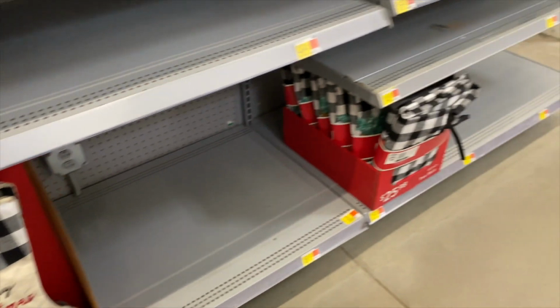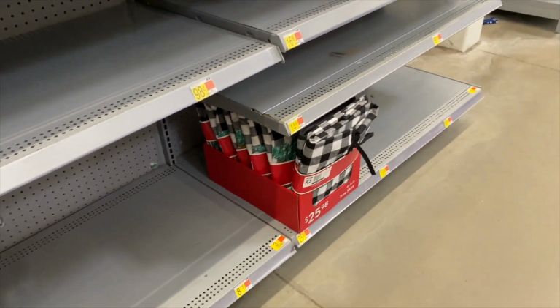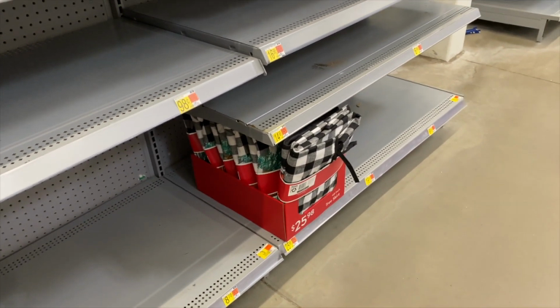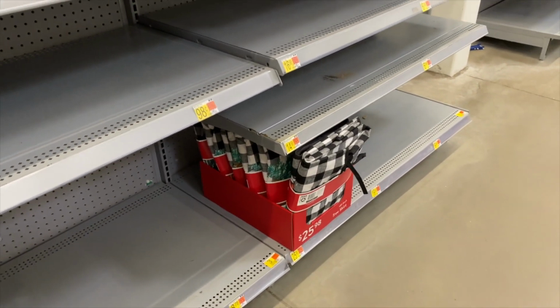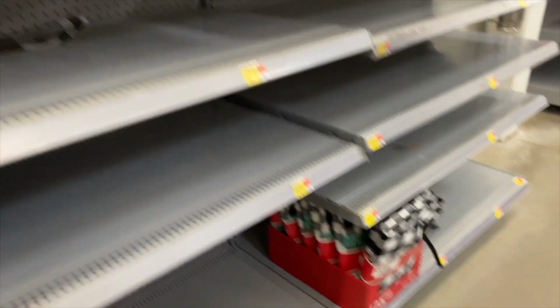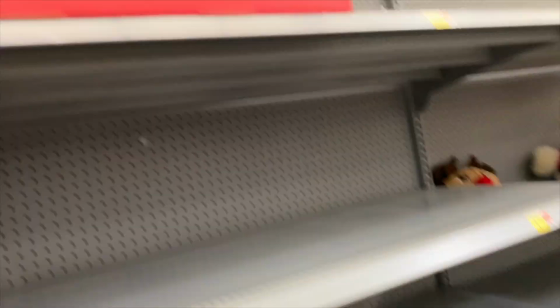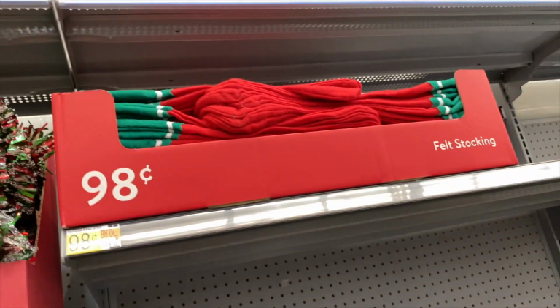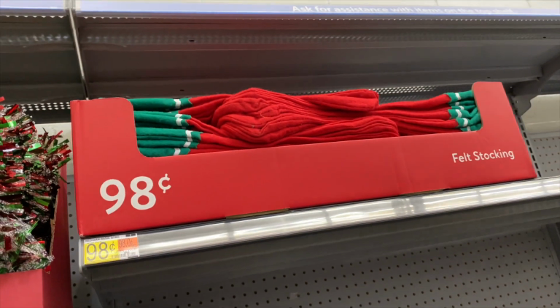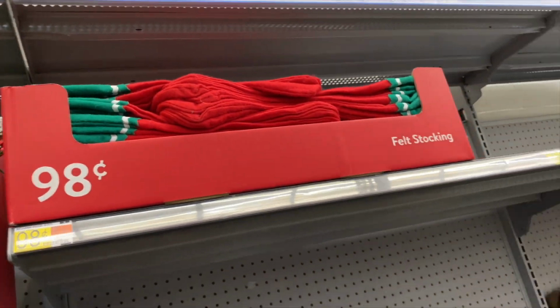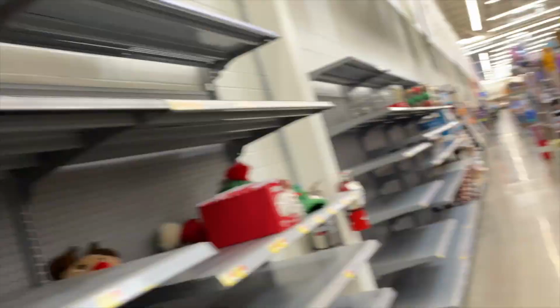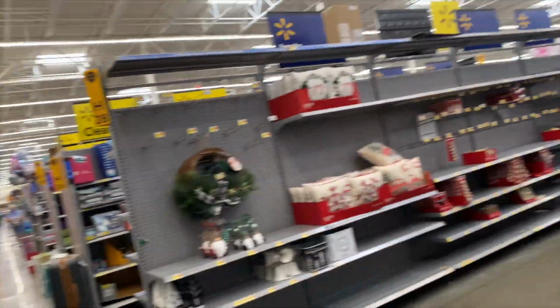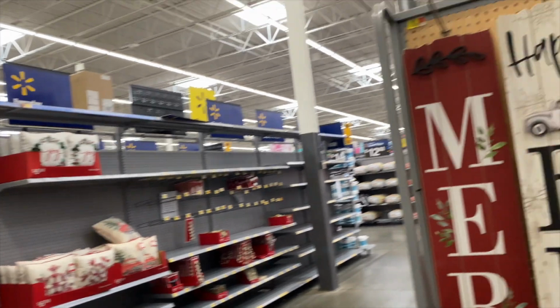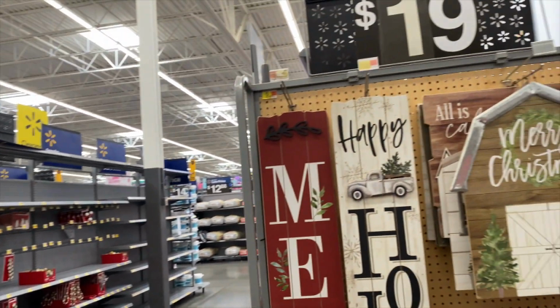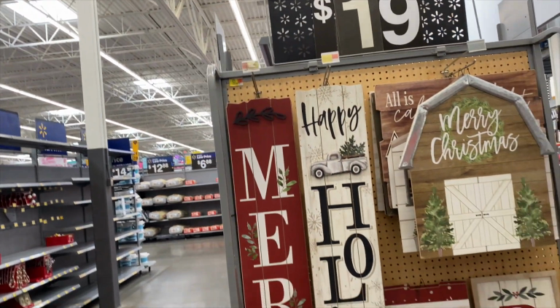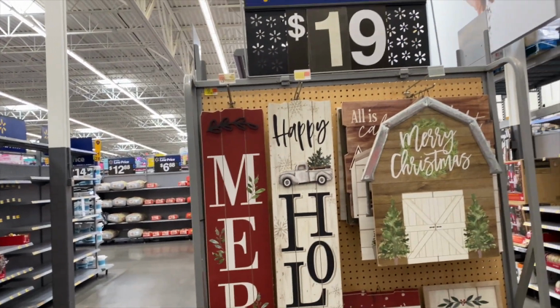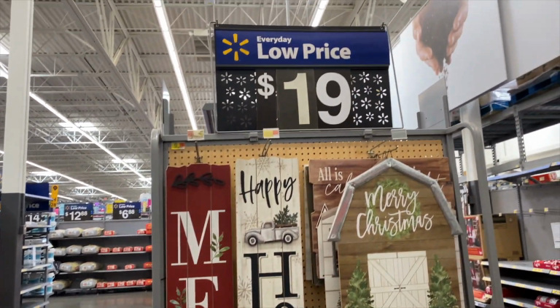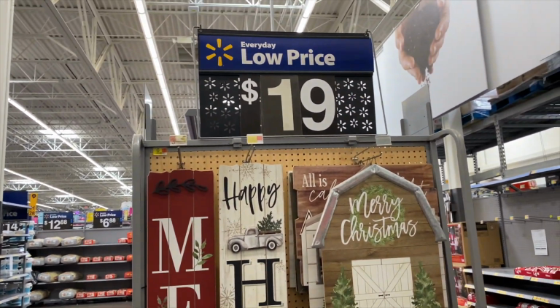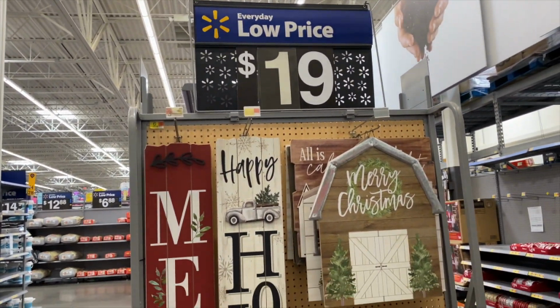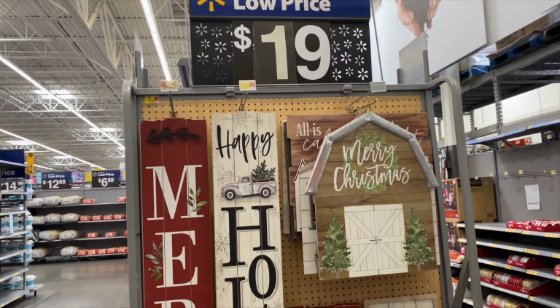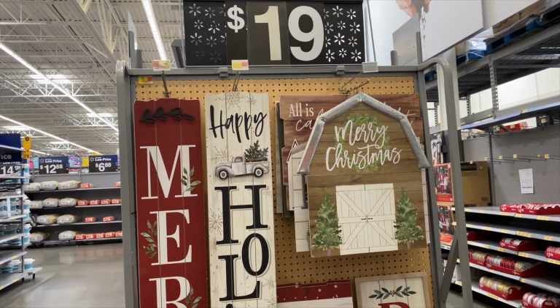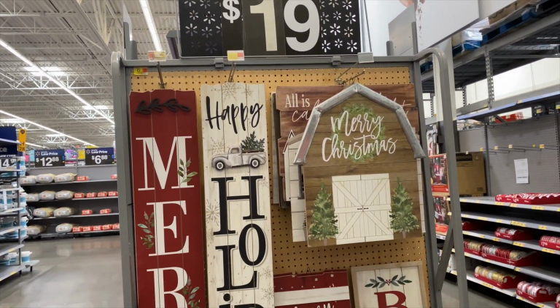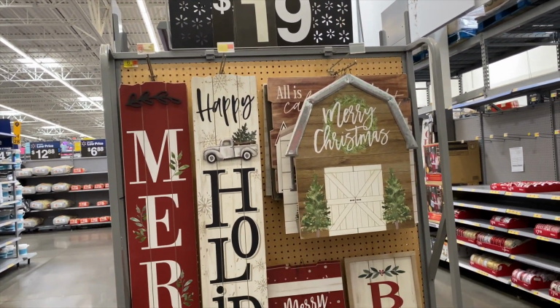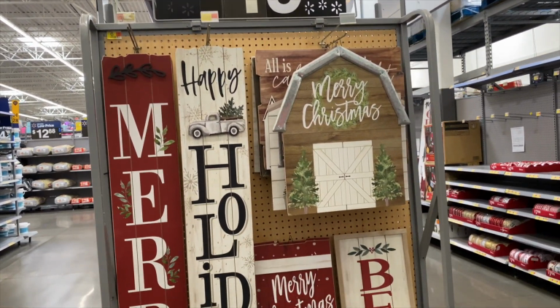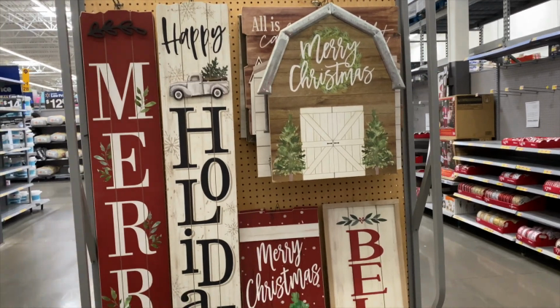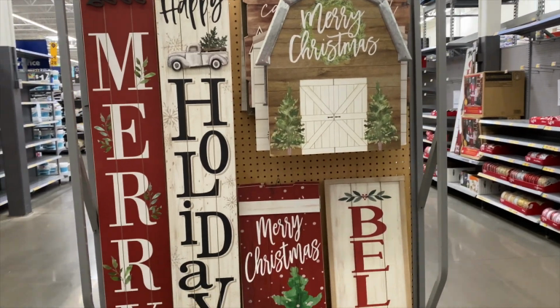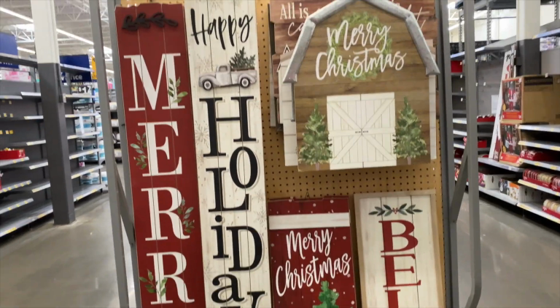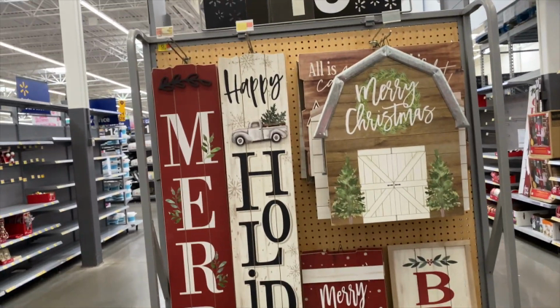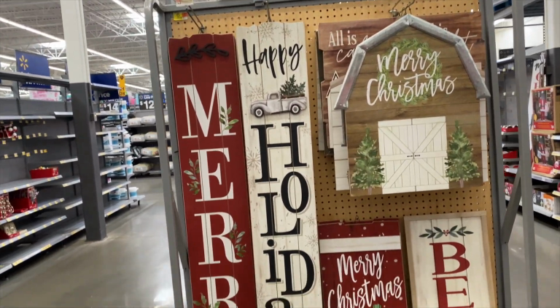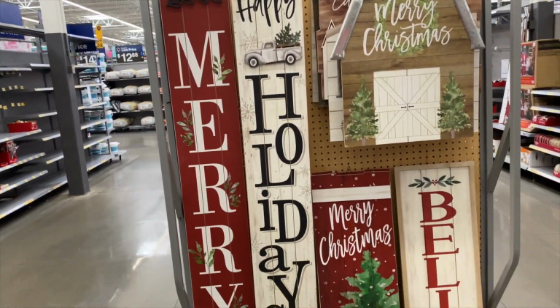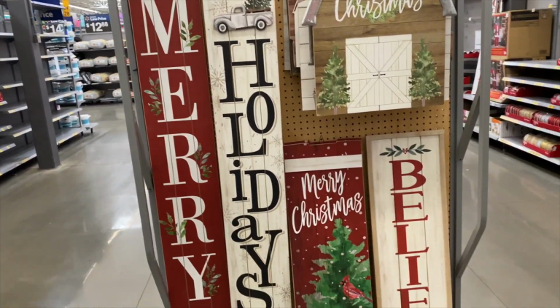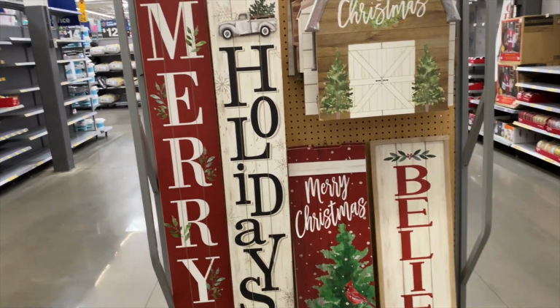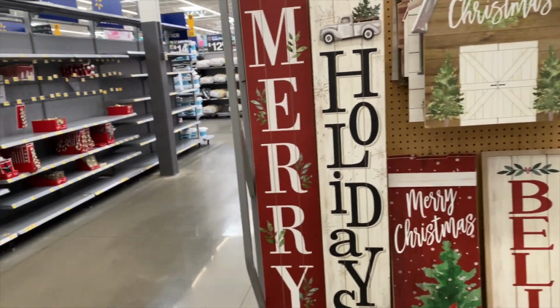They got some stockings, they got some tree skirts, more stockings over there for 98 cents. More - their sign is only $19, that's cheap. I like that. All of these Happy Holidays ones are really nice.